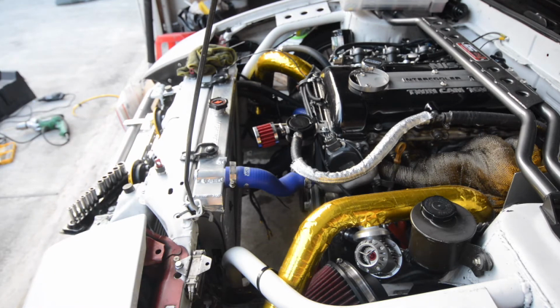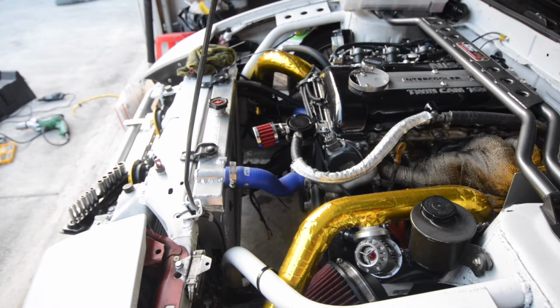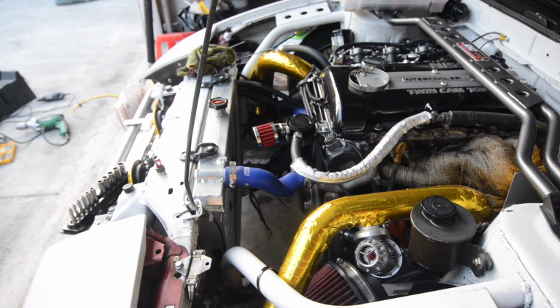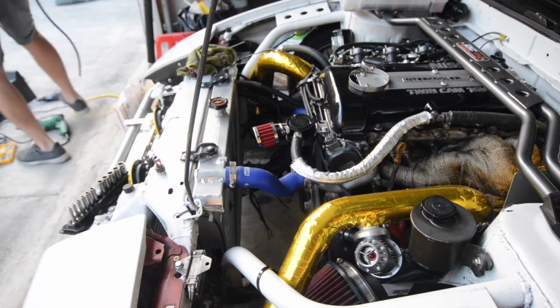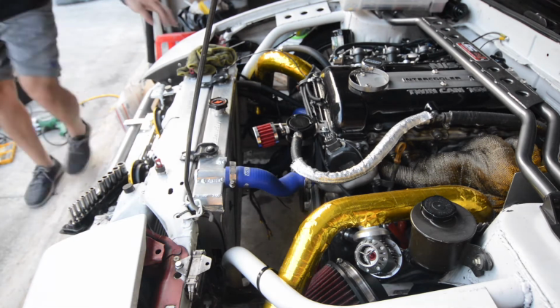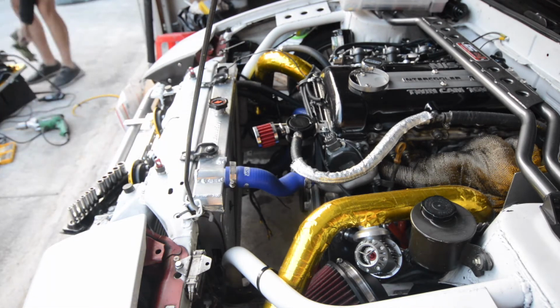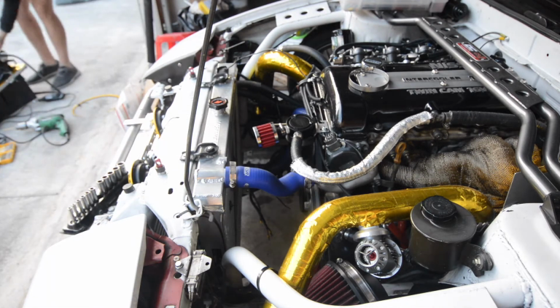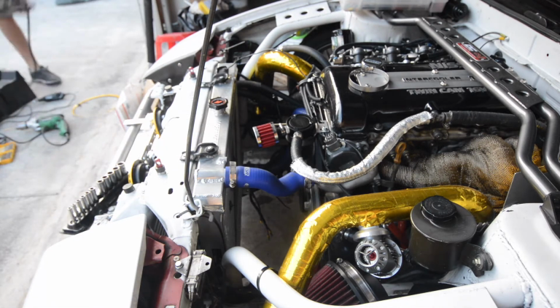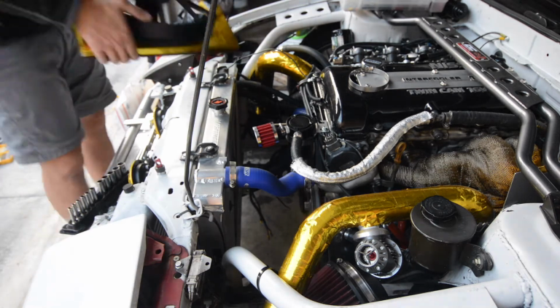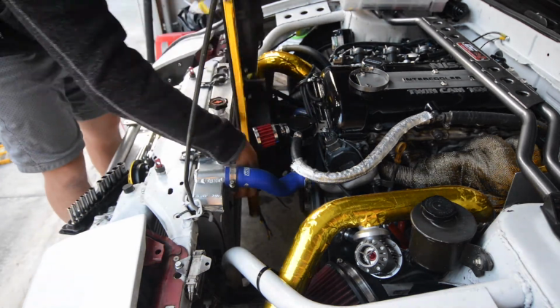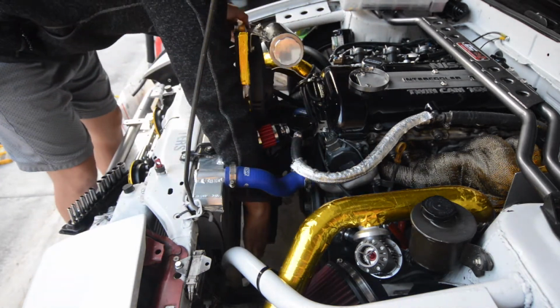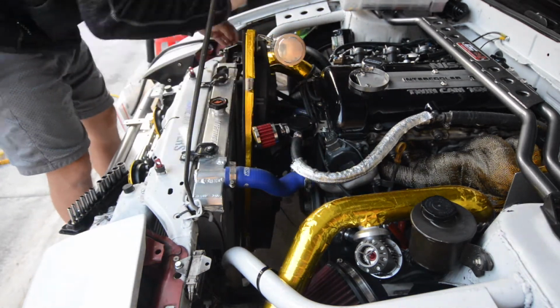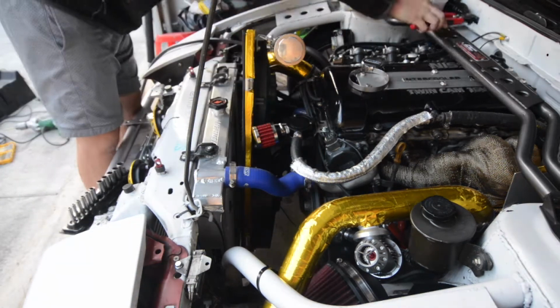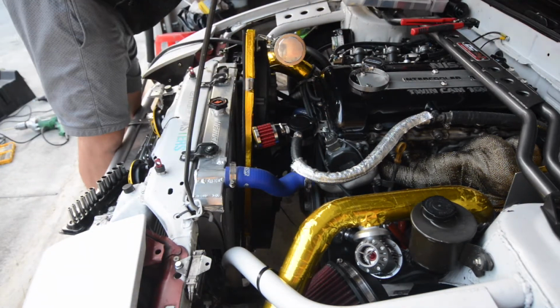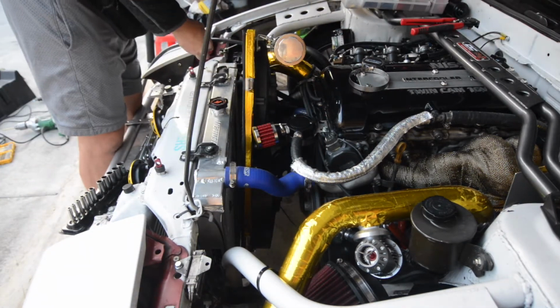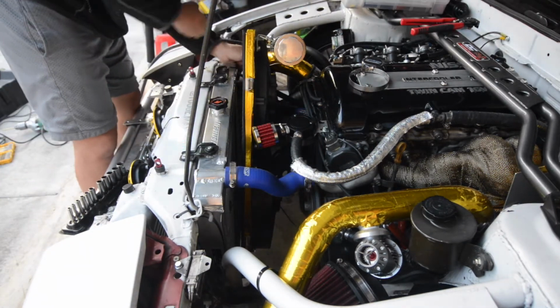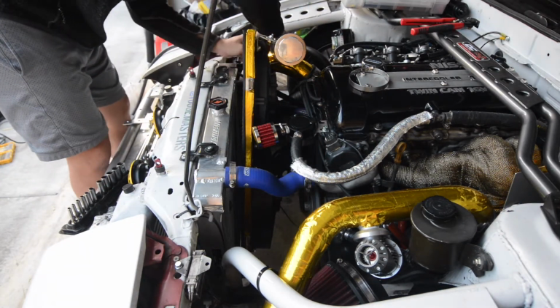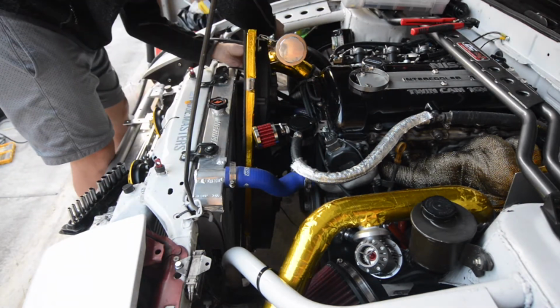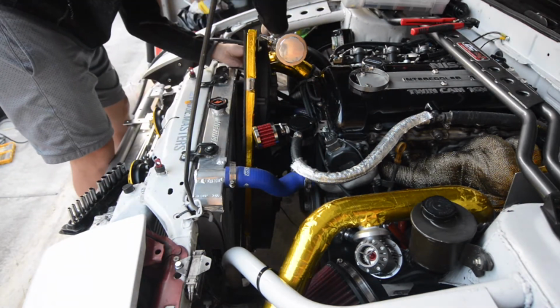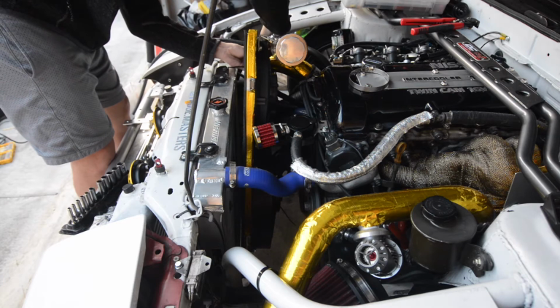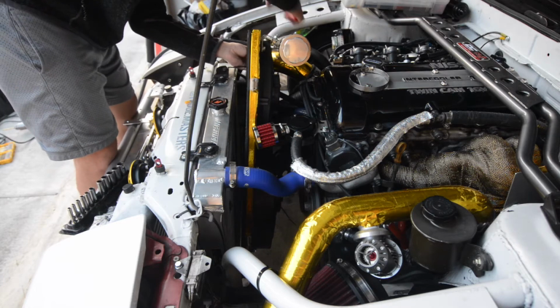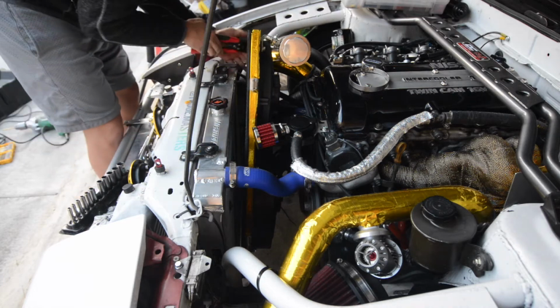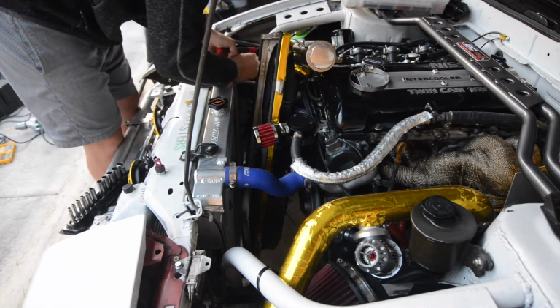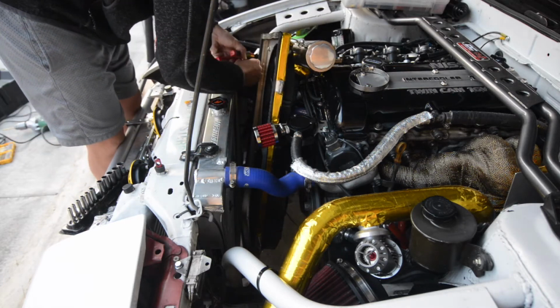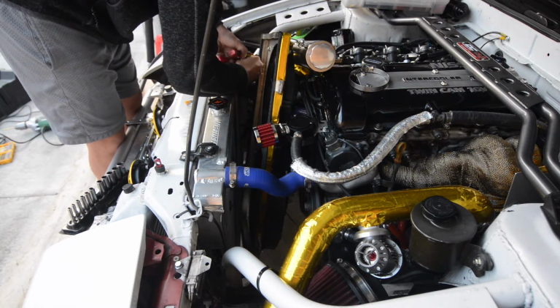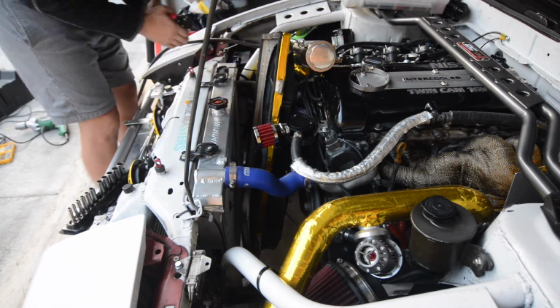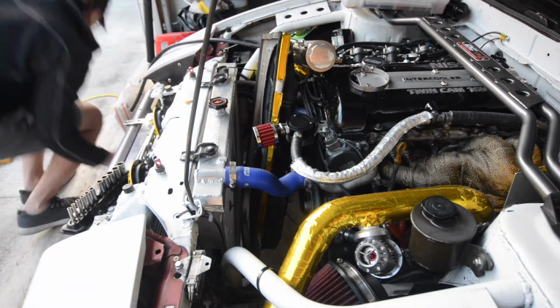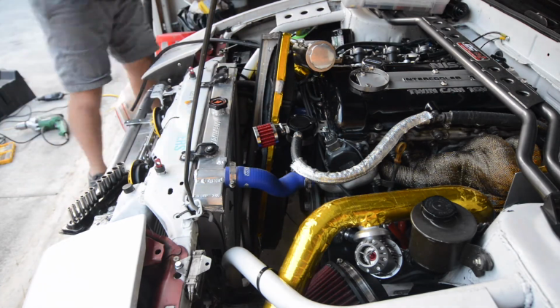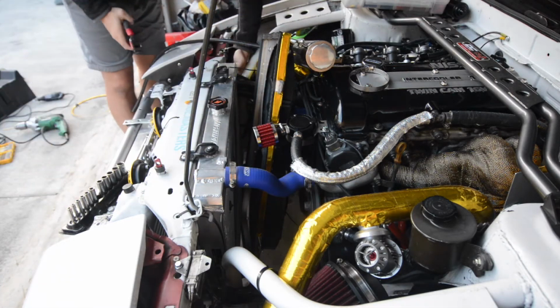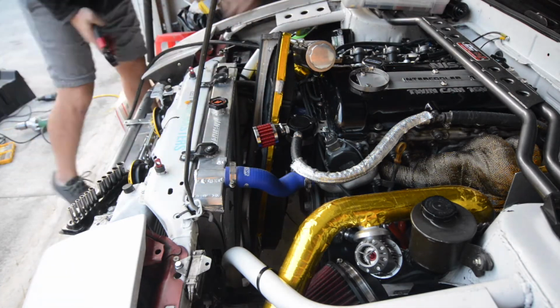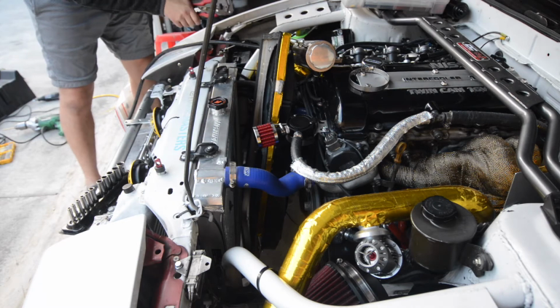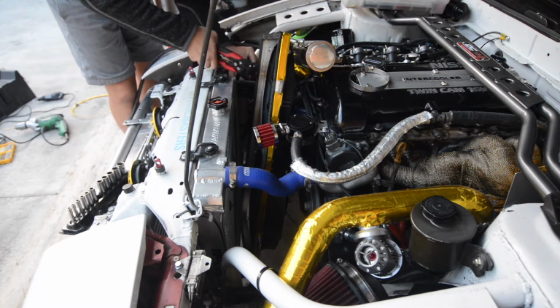With the new fan installed, I'm going to go ahead and drop this back into the engine bay. It takes a little bit of wiggle room to get that in there. I also have the radiator overflow attached to the fan shroud, so it kind of gets in the way a little, so I've got to move things out.